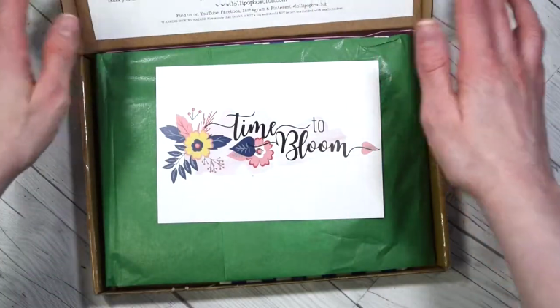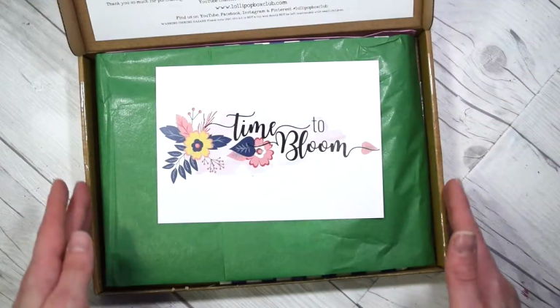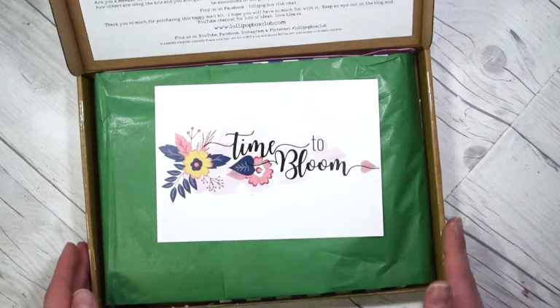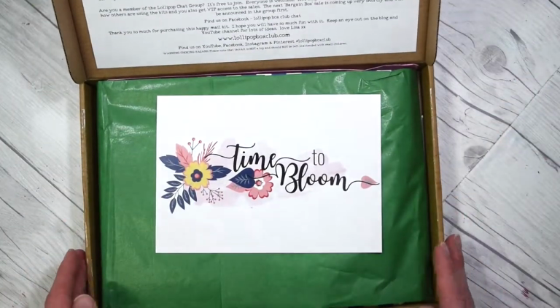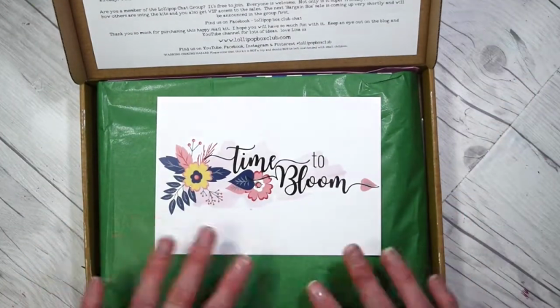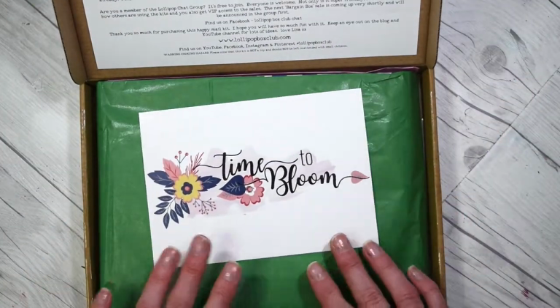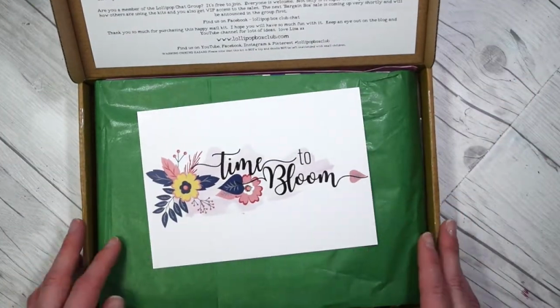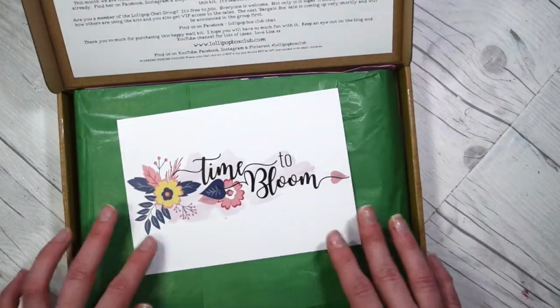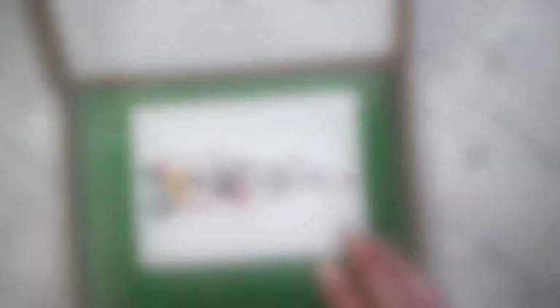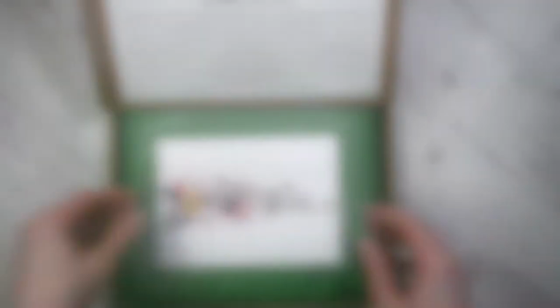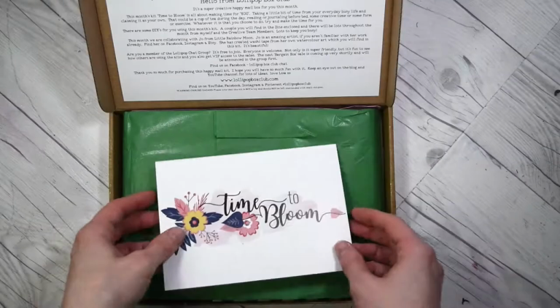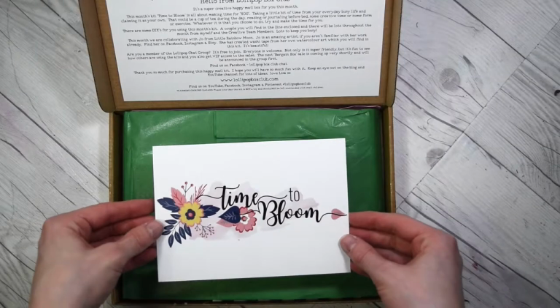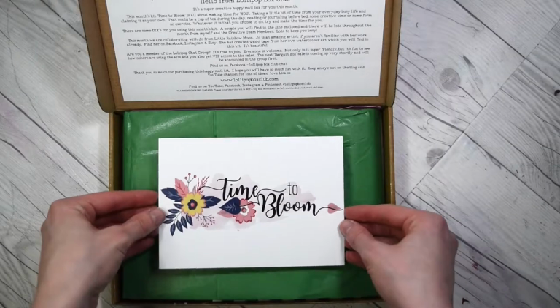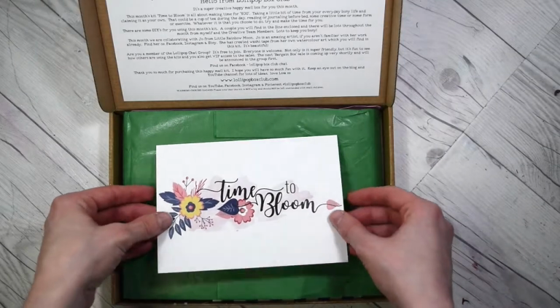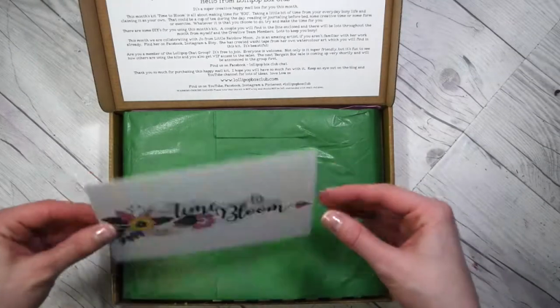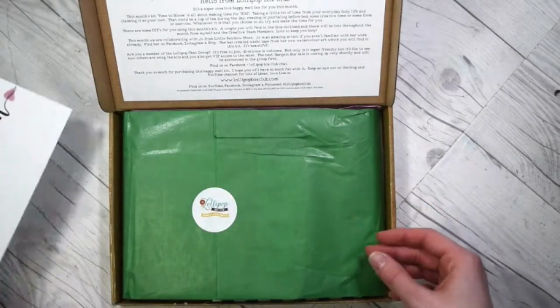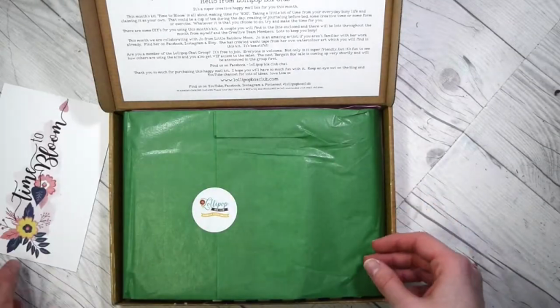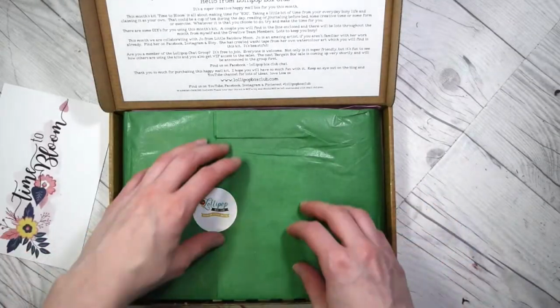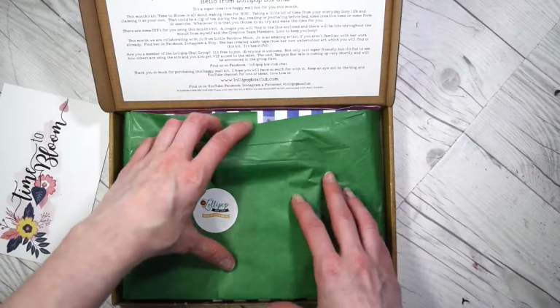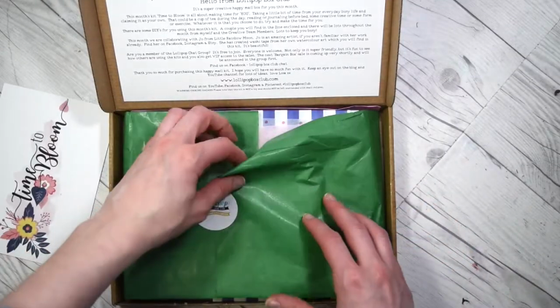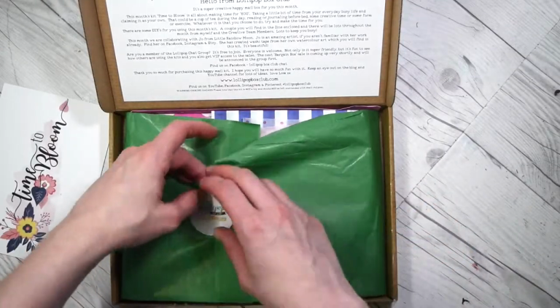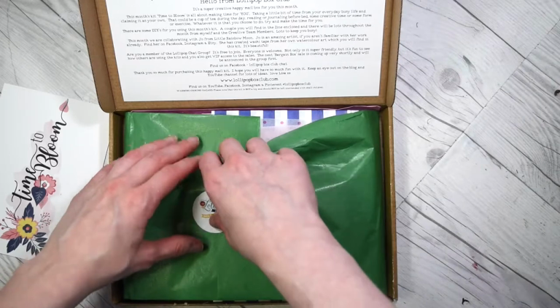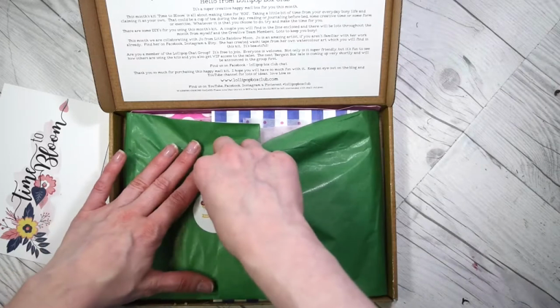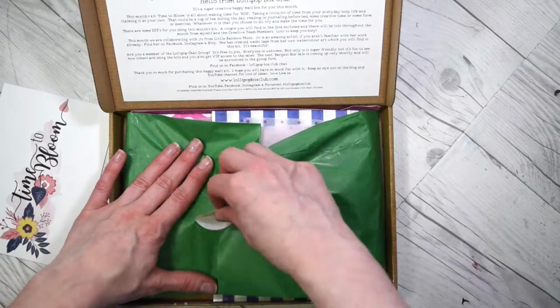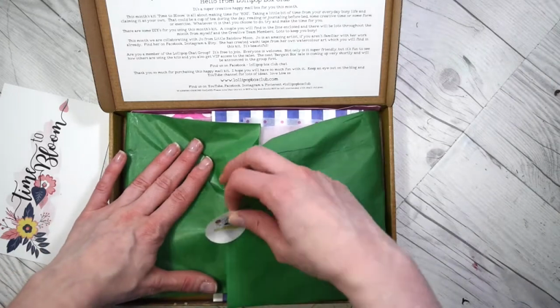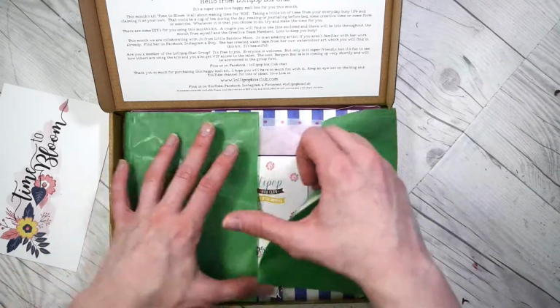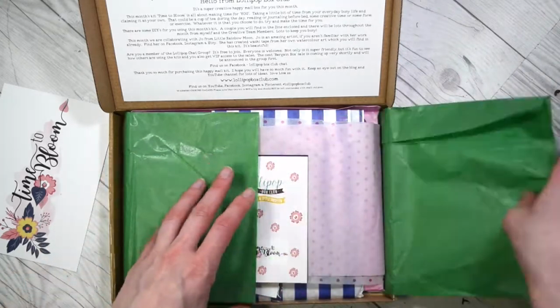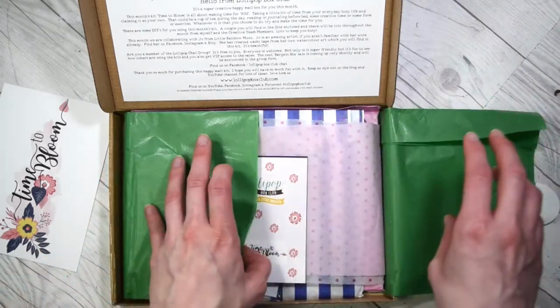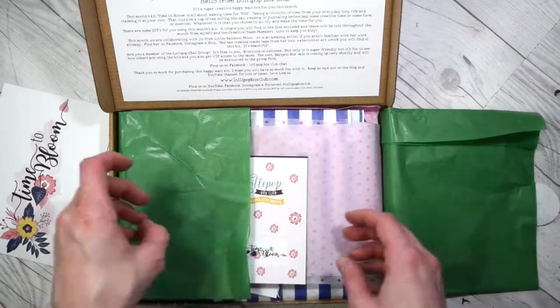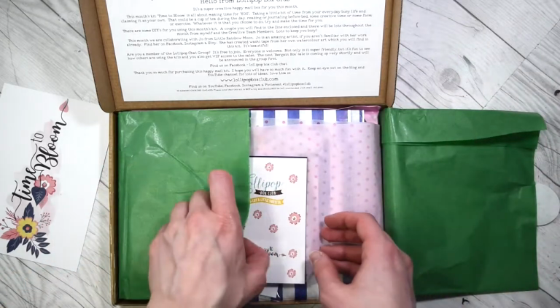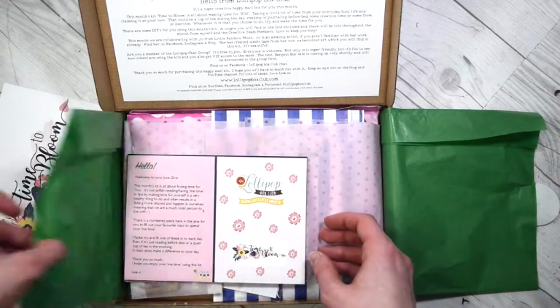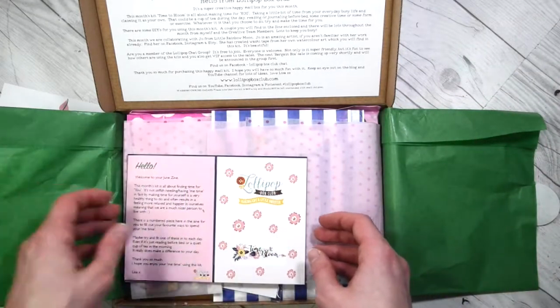This is the June box and the theme is so pretty — it's called Time to Bloom. I'm just going to open it up because I just don't have words.